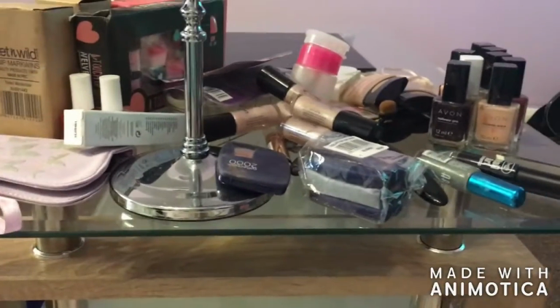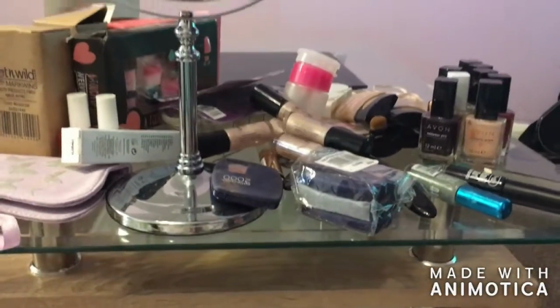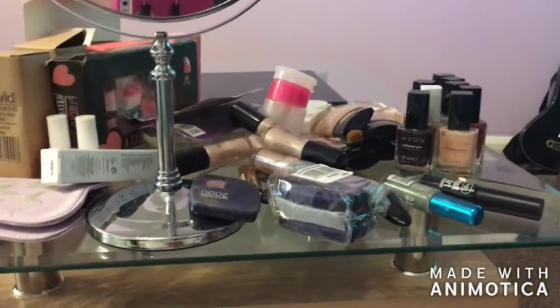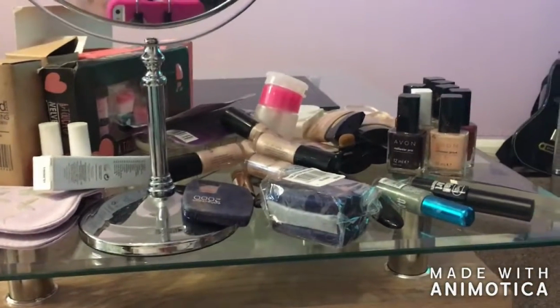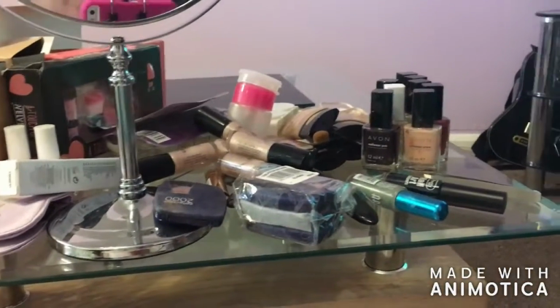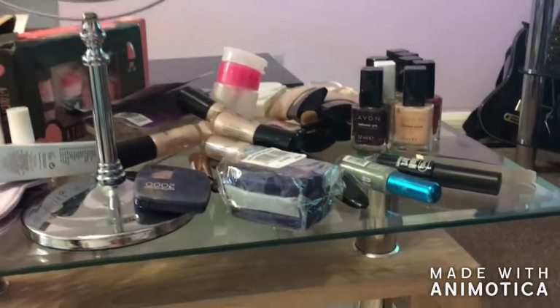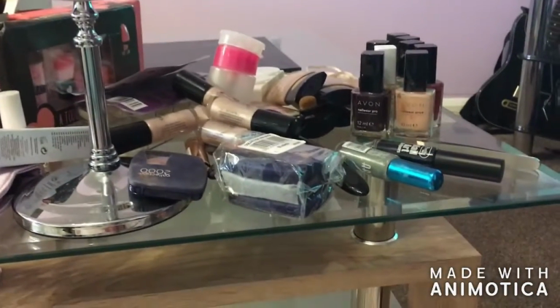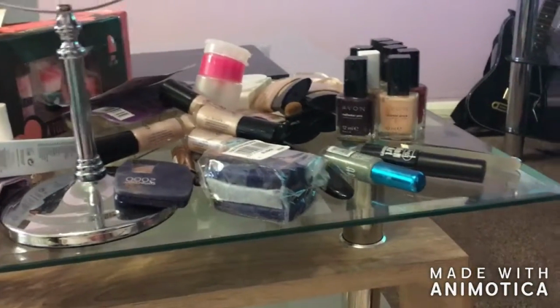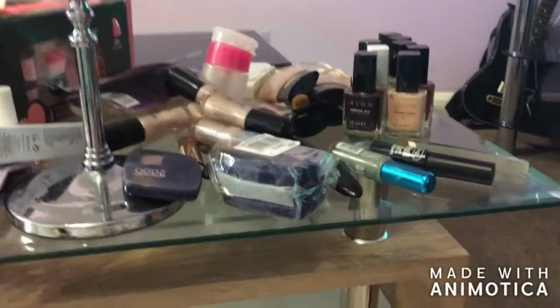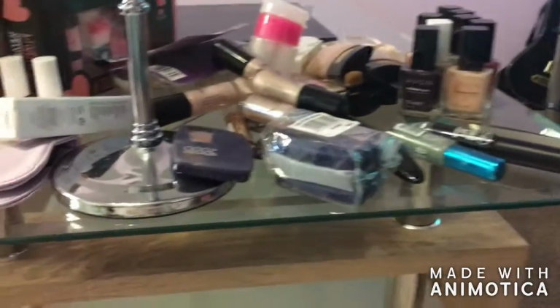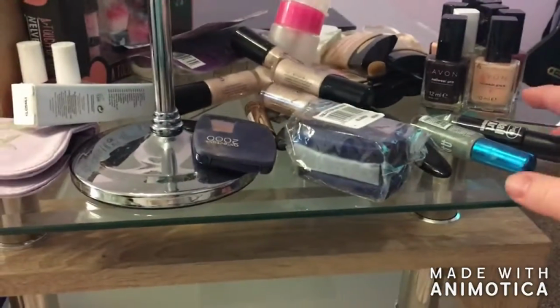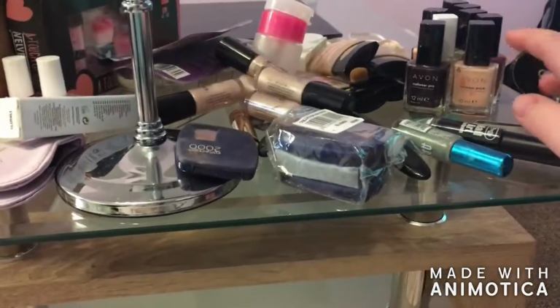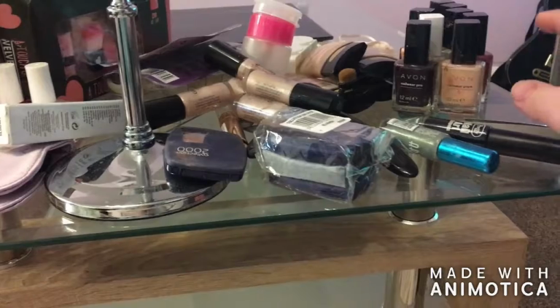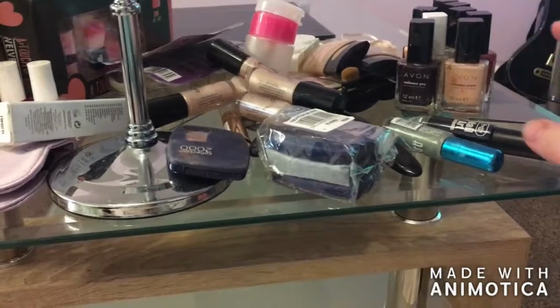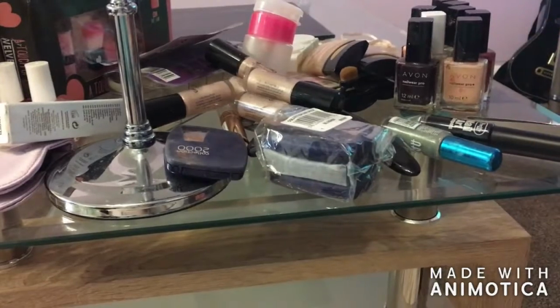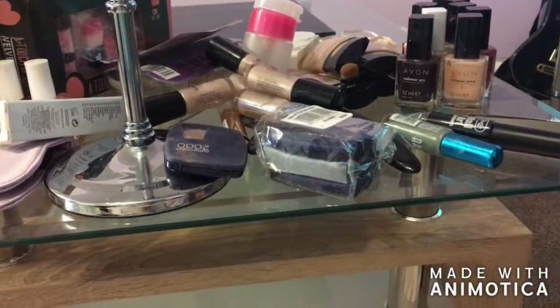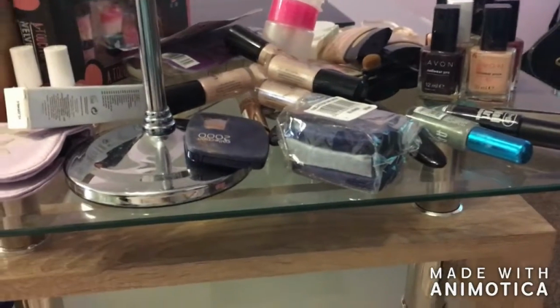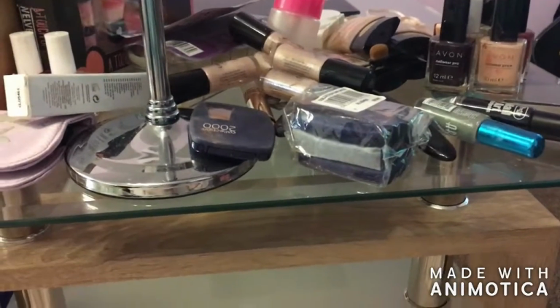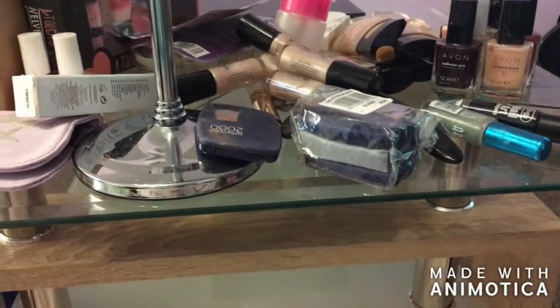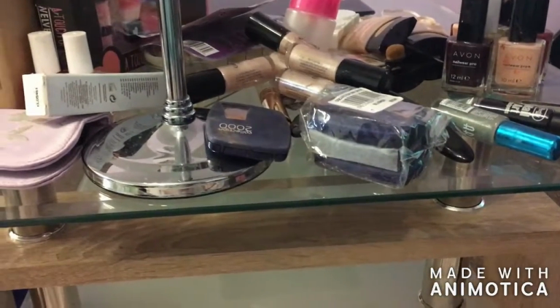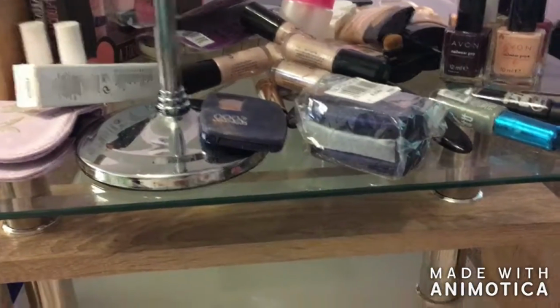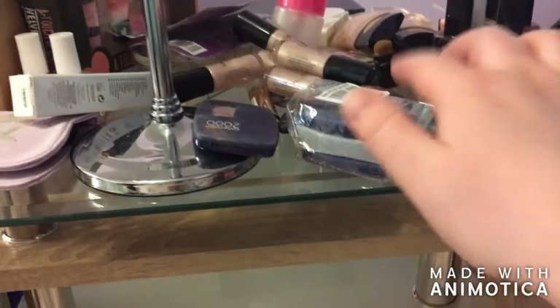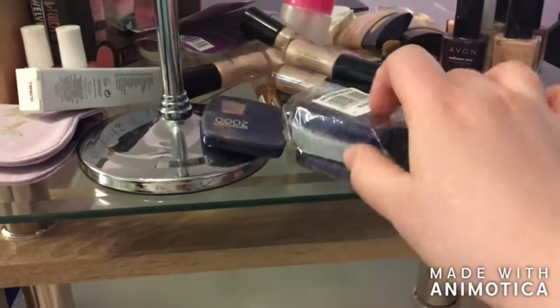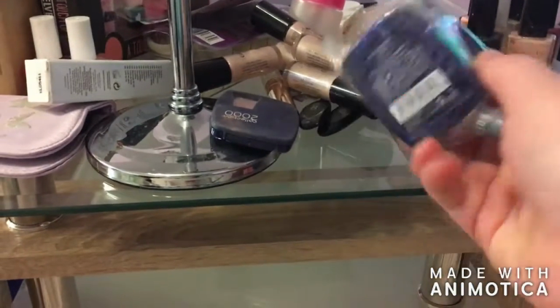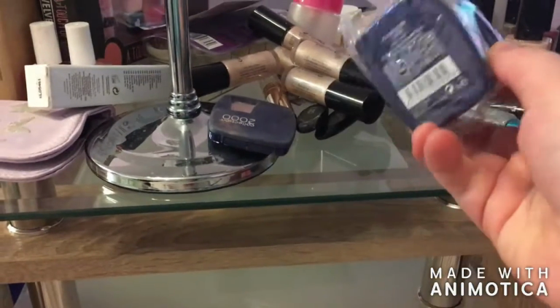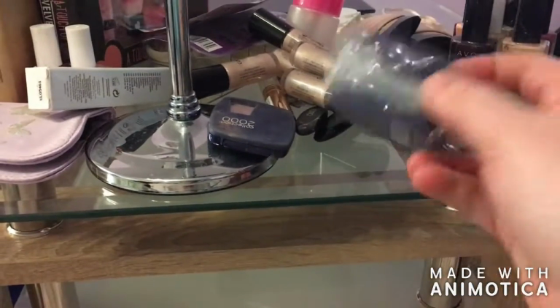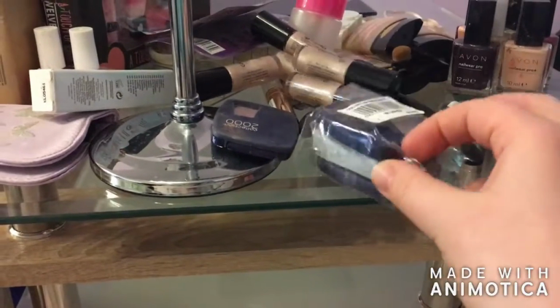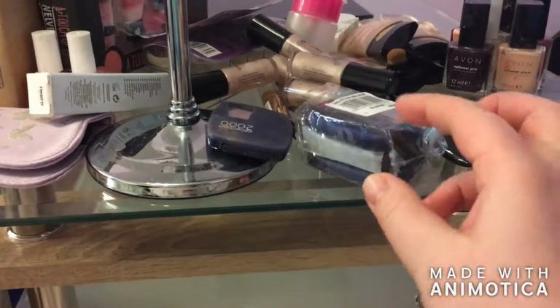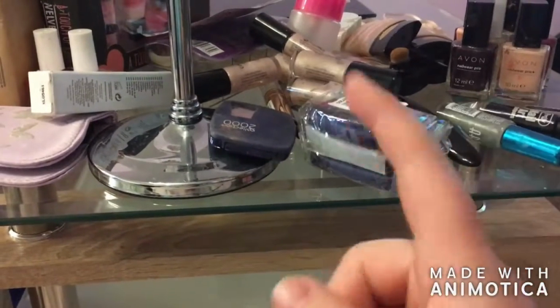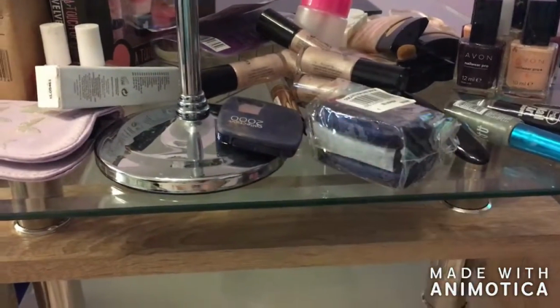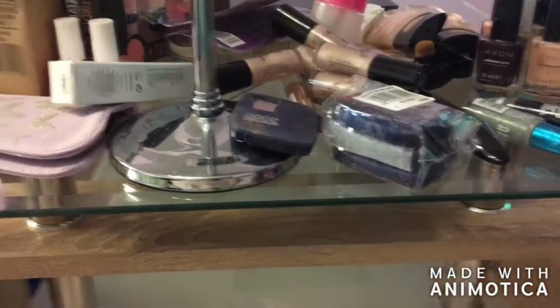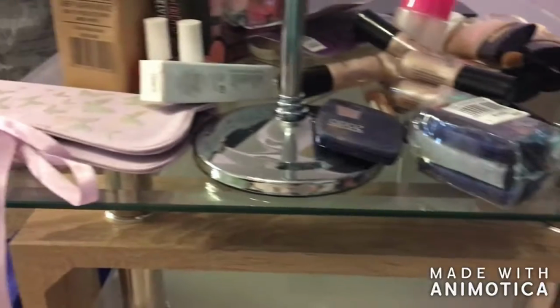And then this is everything to sort — like my nail stuff that I need to find somewhere to pop. And then there's stuff like this that I haven't even used or opened.